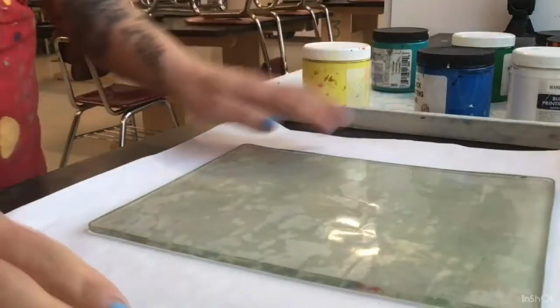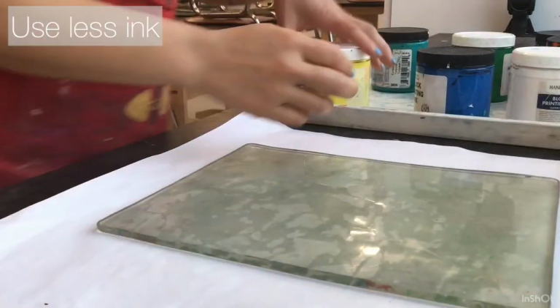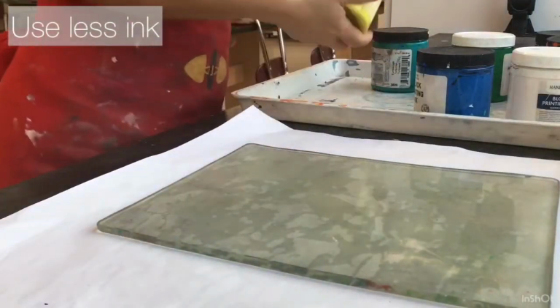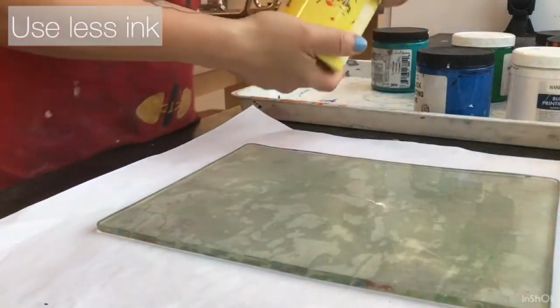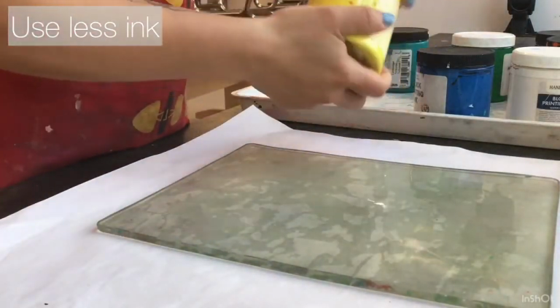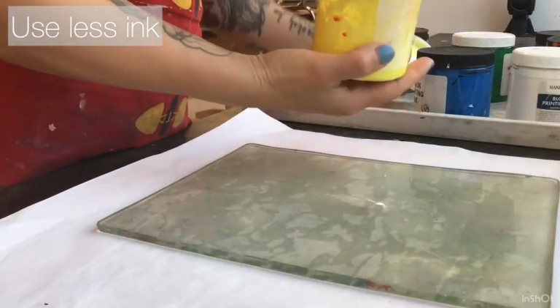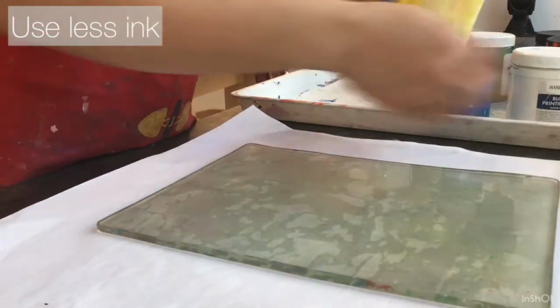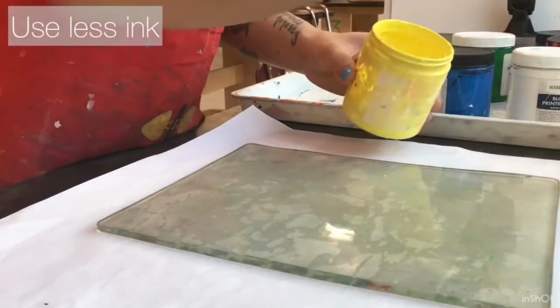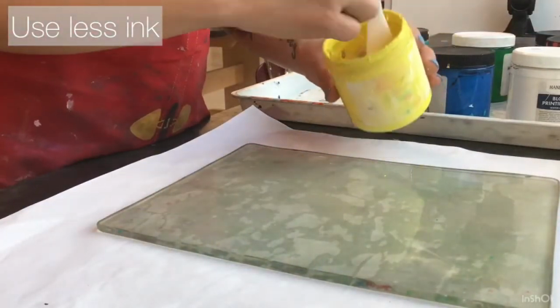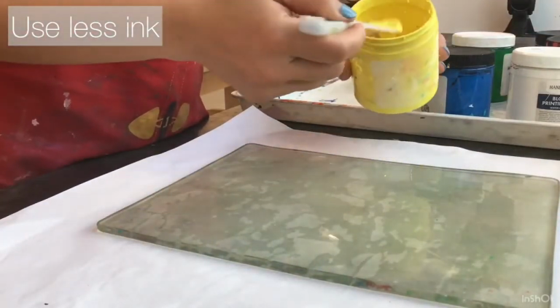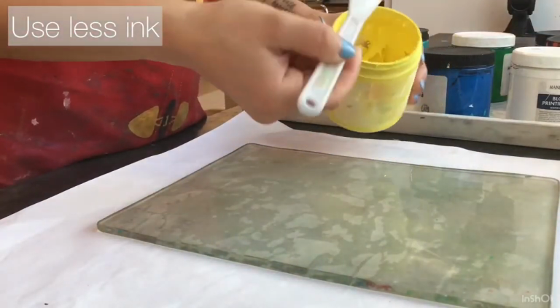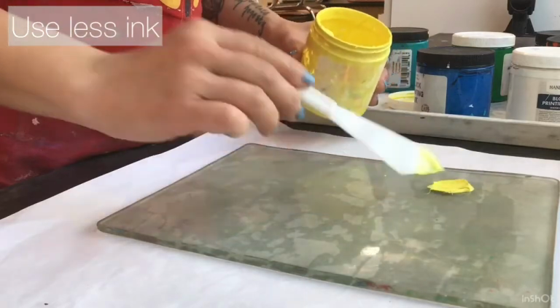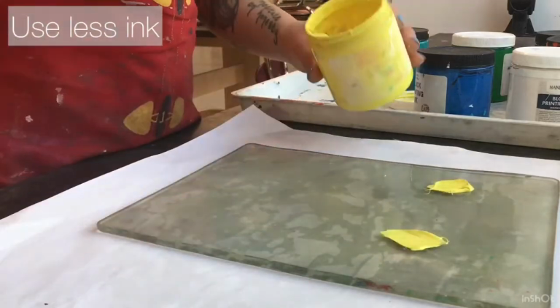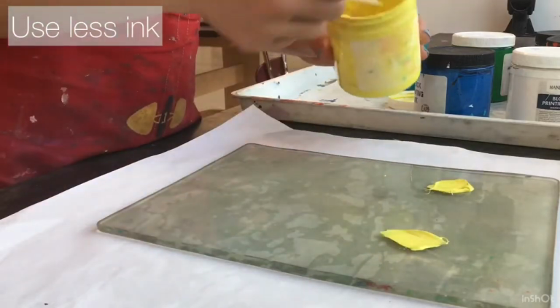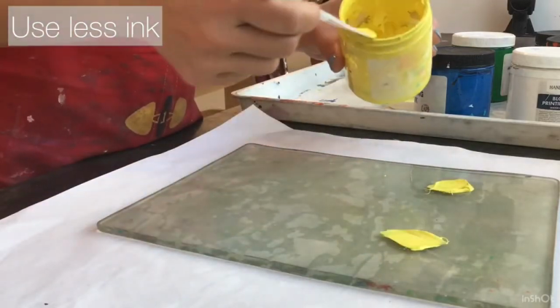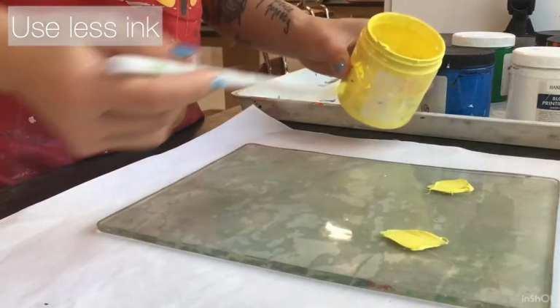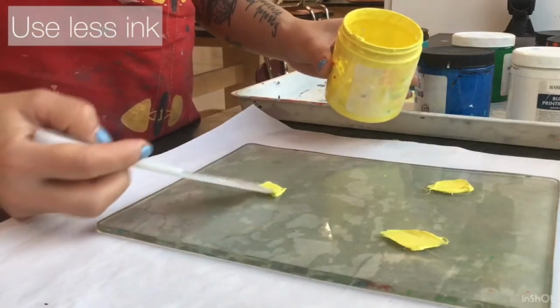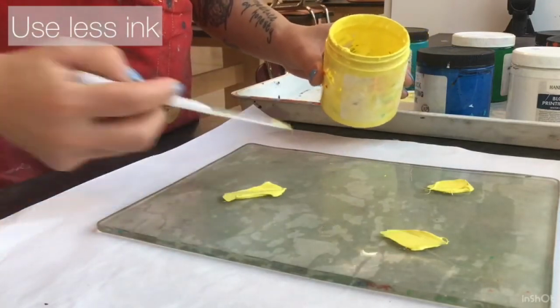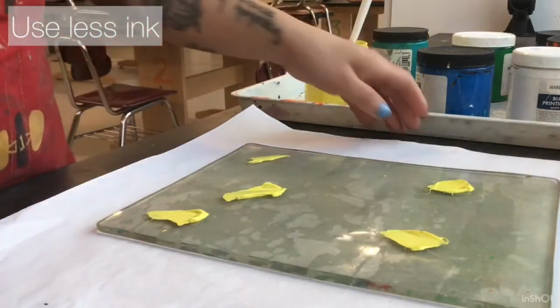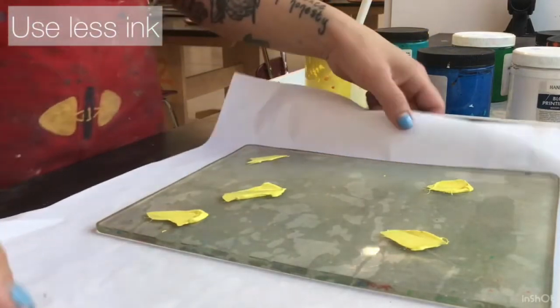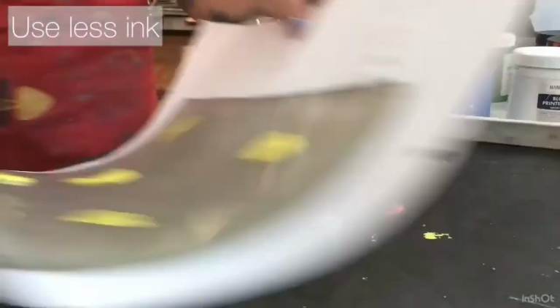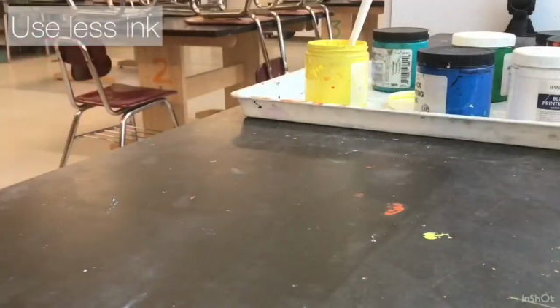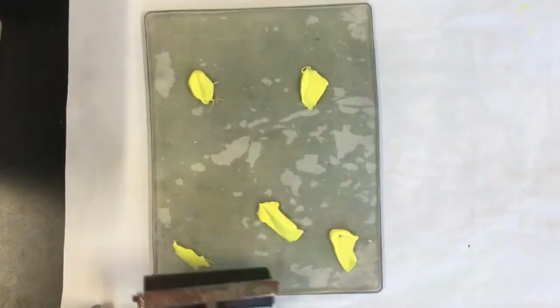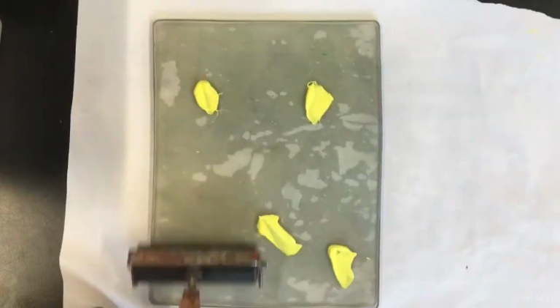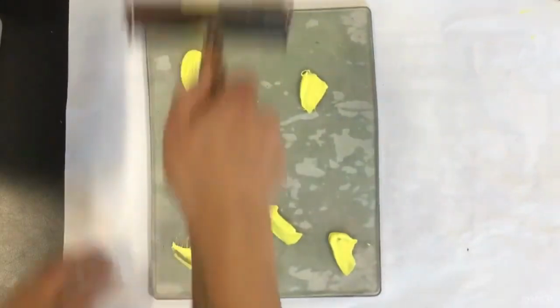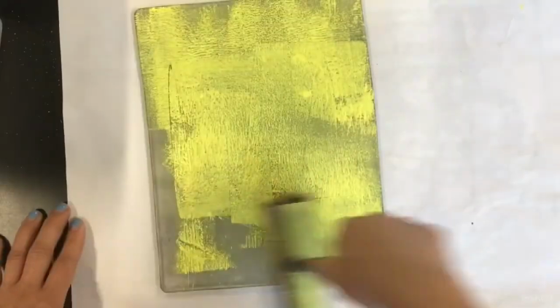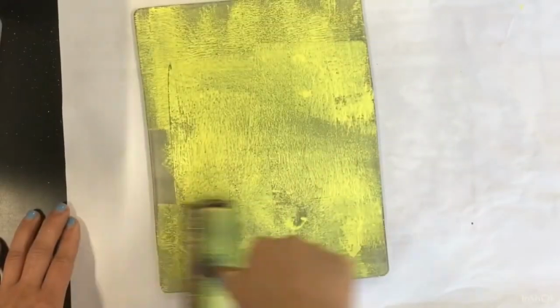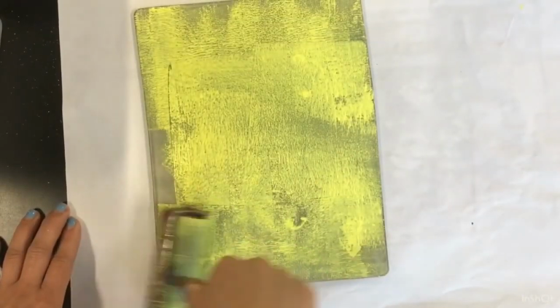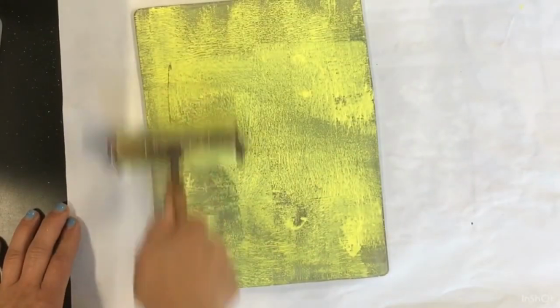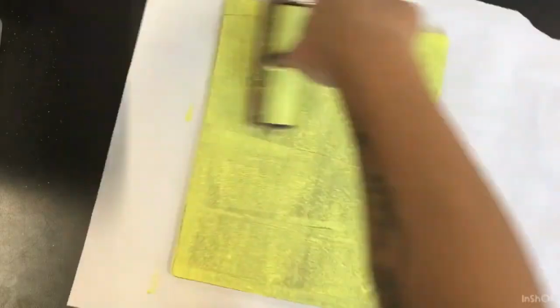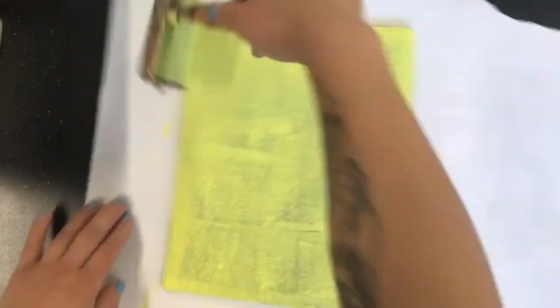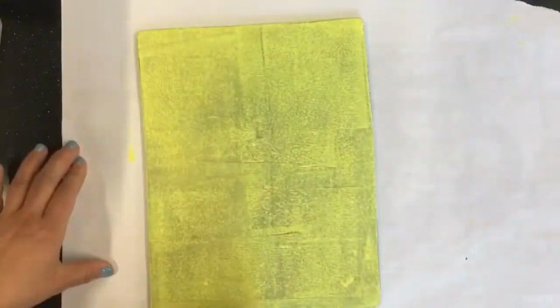You're going to be using less ink for these layers than your first layer. Notice I'm only putting five small dots of ink on my jelly plate. I want the ink to be thin so I can see my base layer show through.